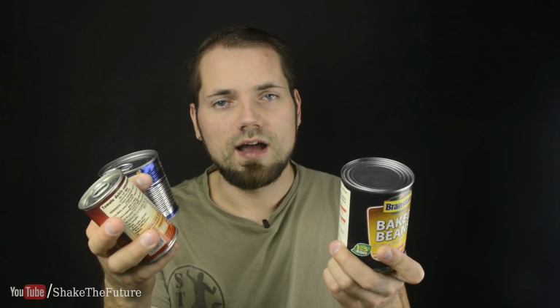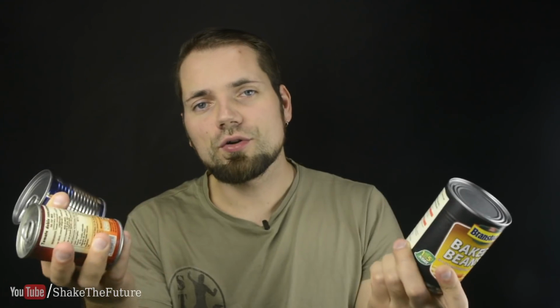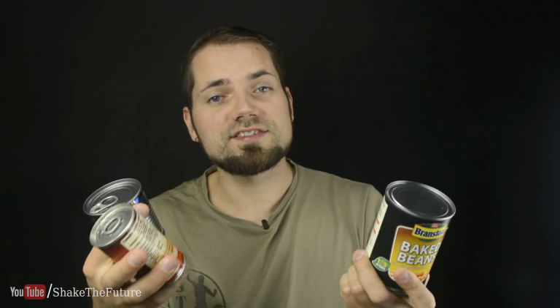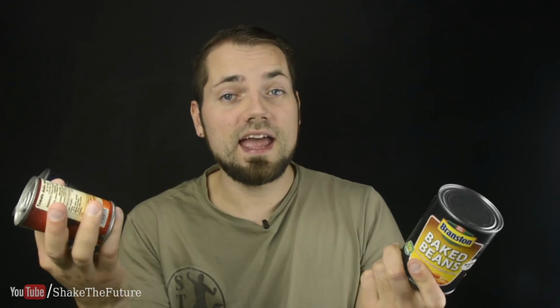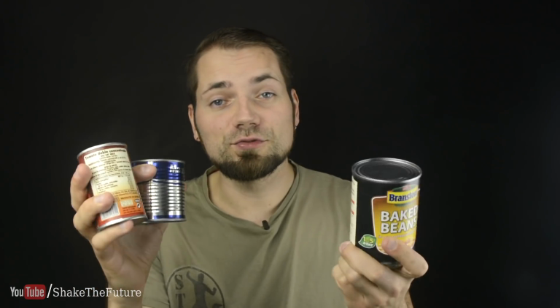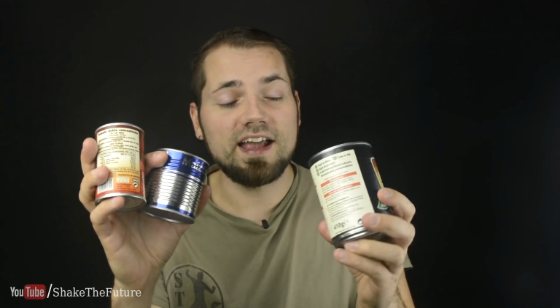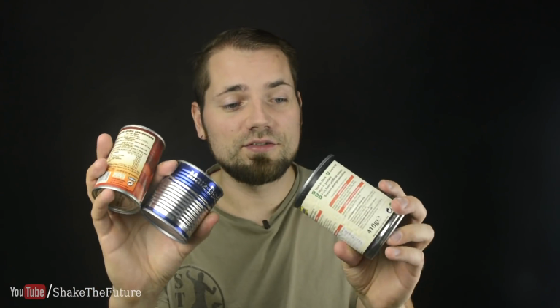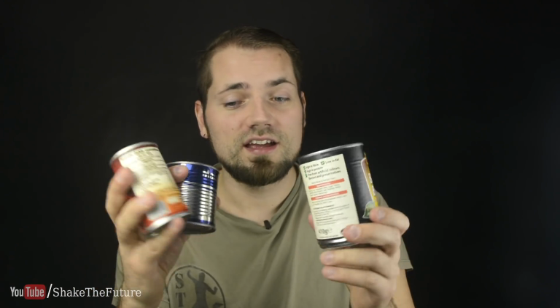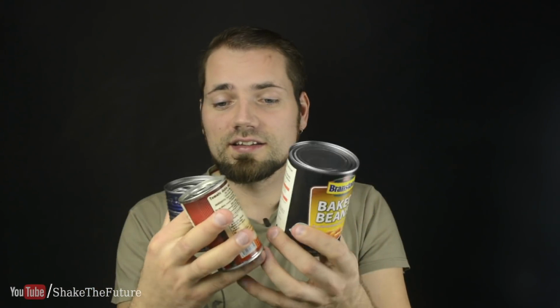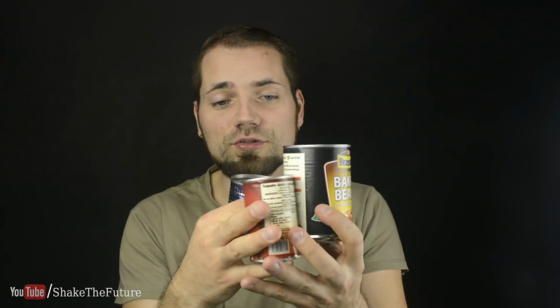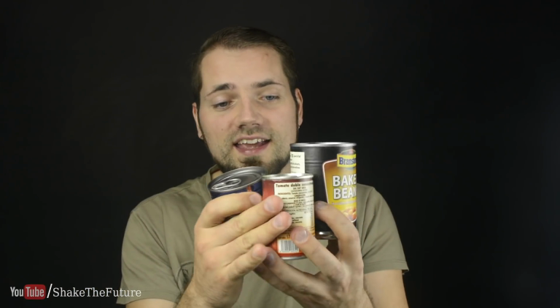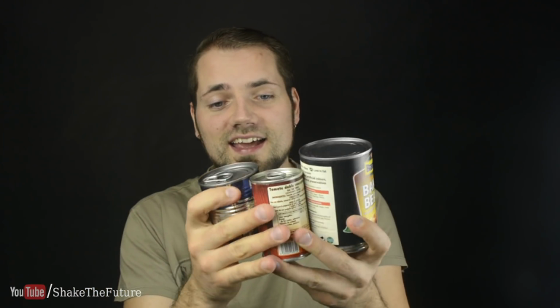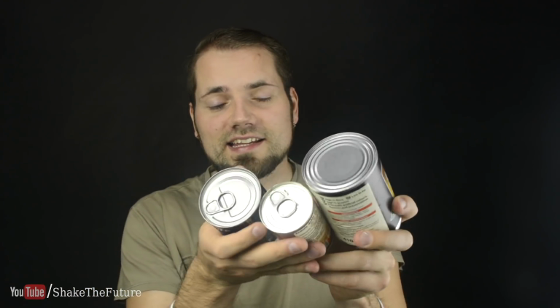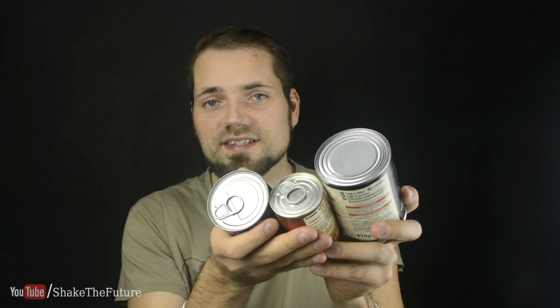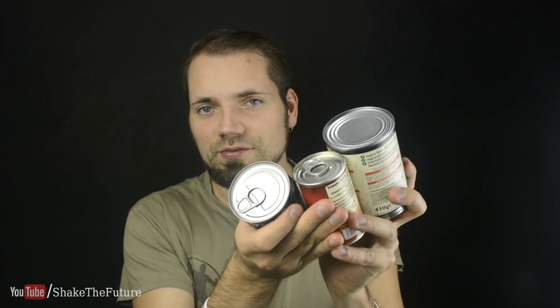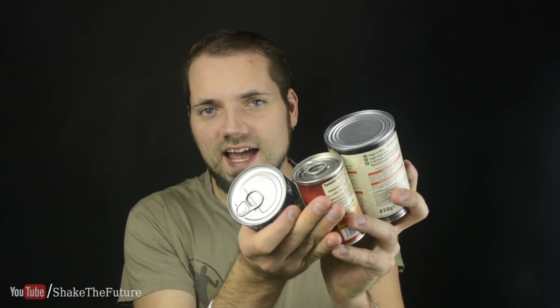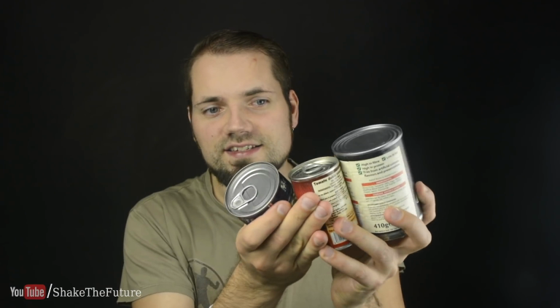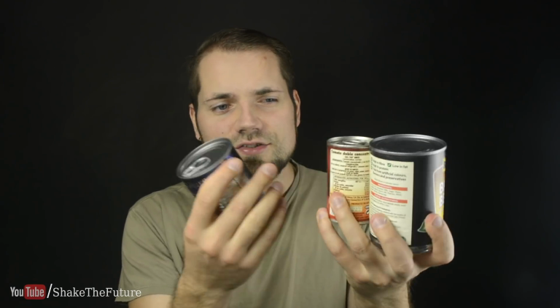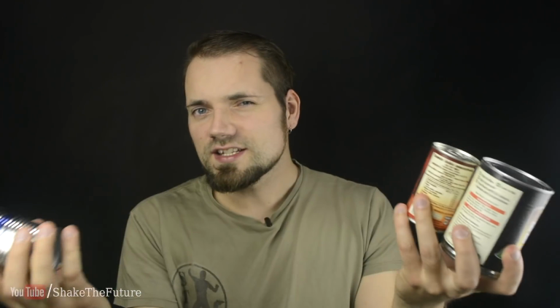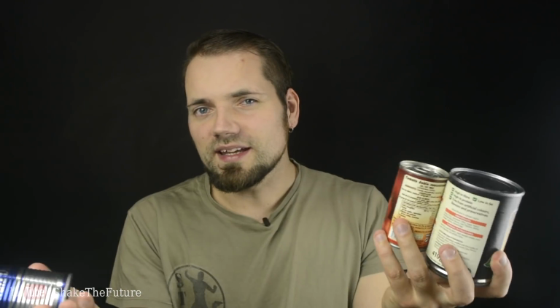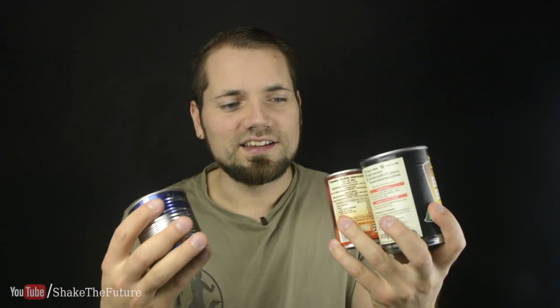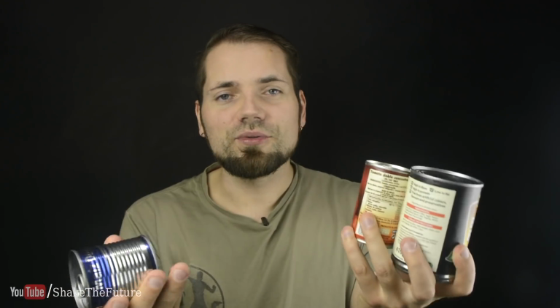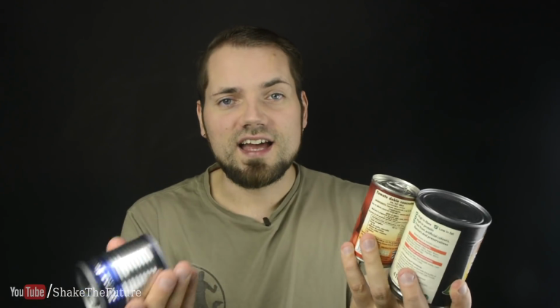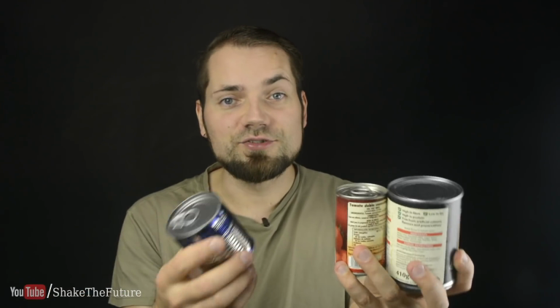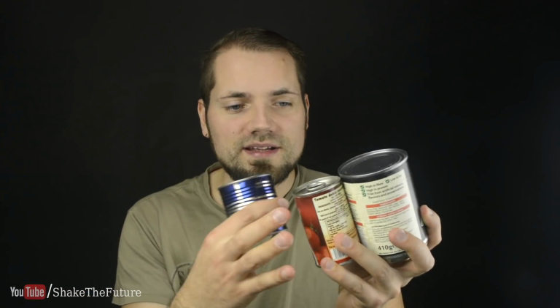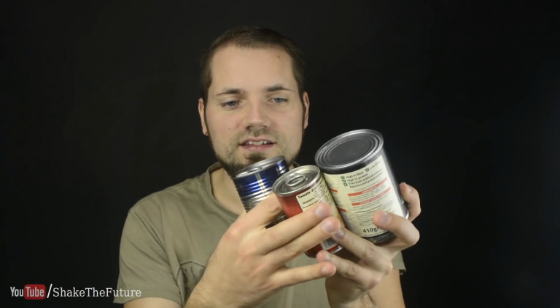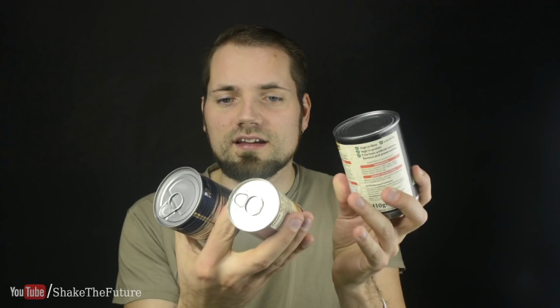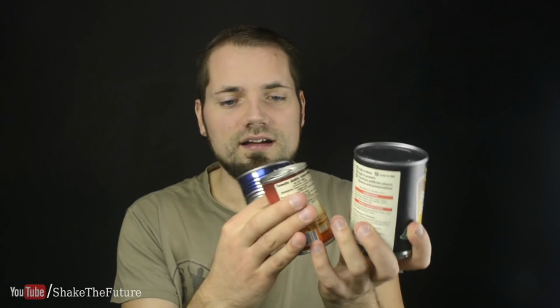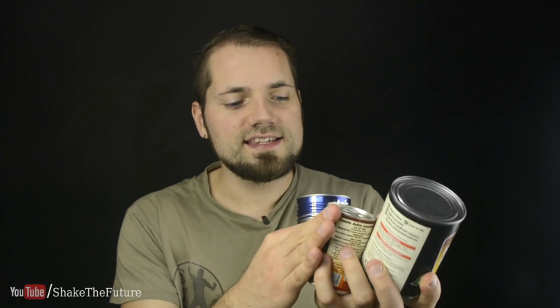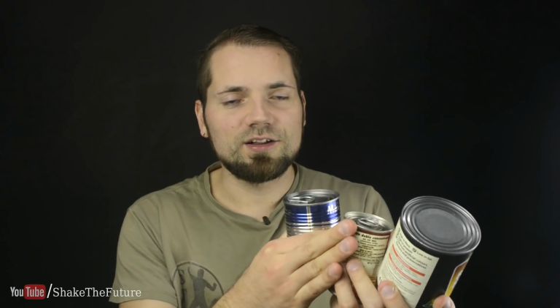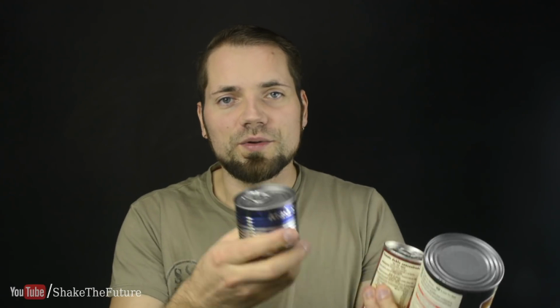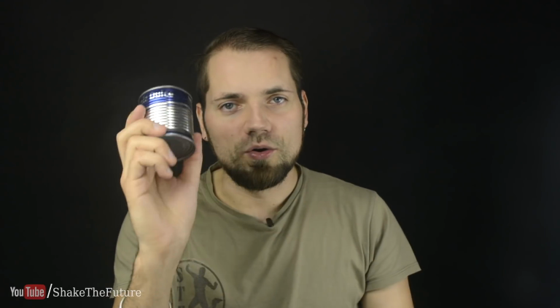I'm sure you have some canned food lying around. The cool thing is it comes in different sizes, so these could be different sized drill bits. I think I'll go with the corn can.